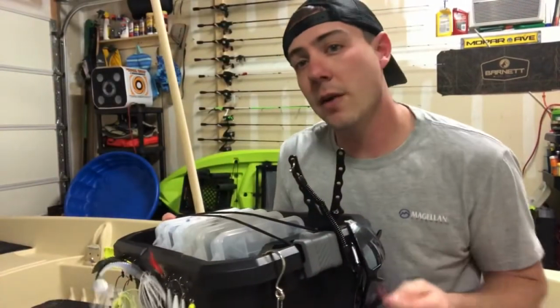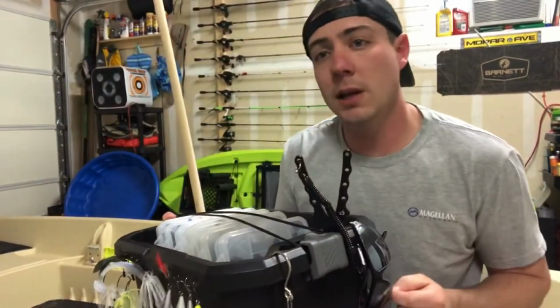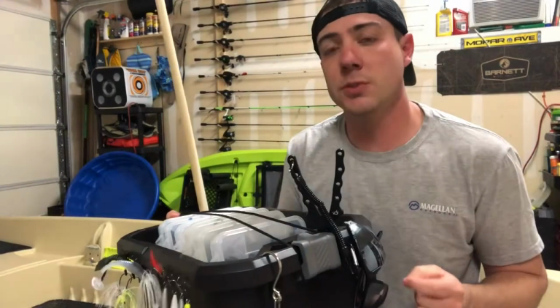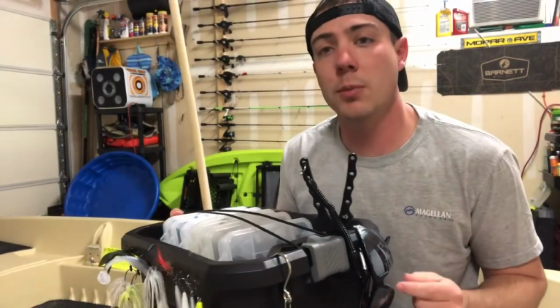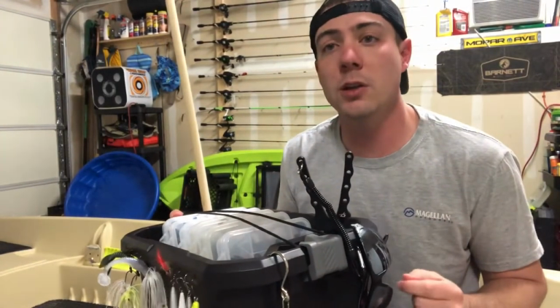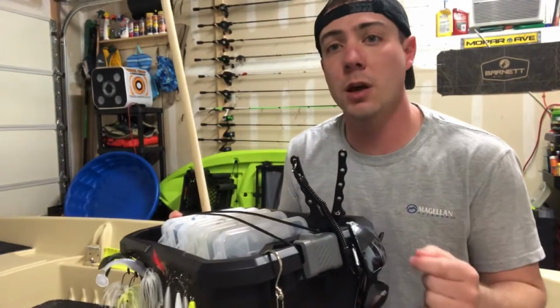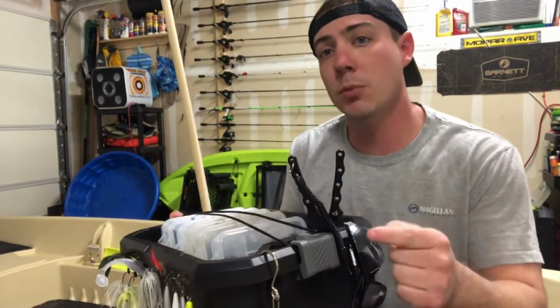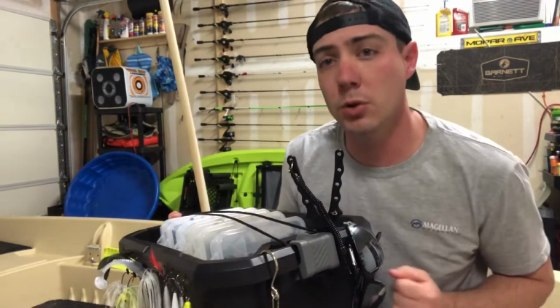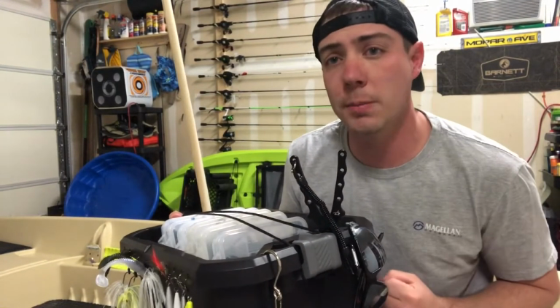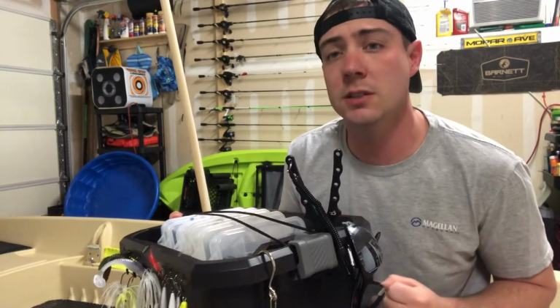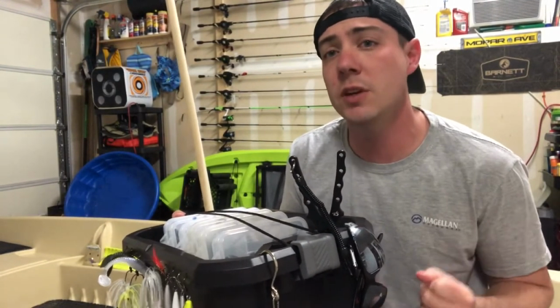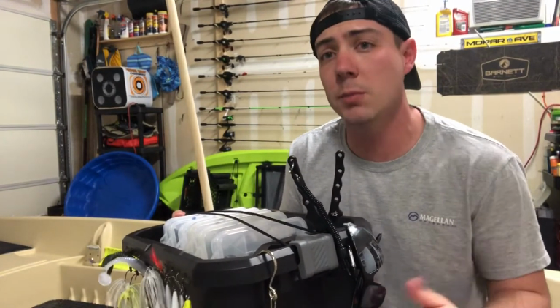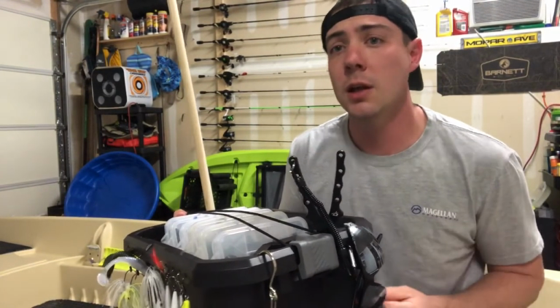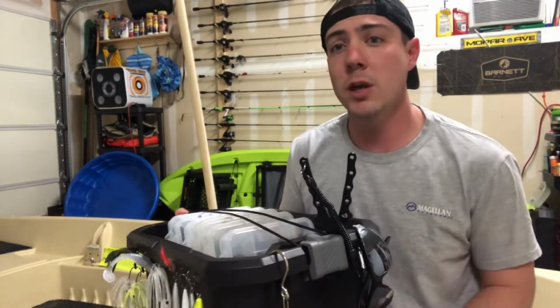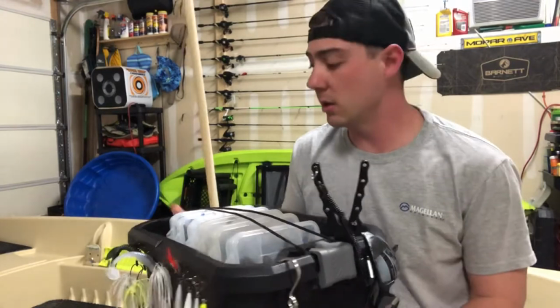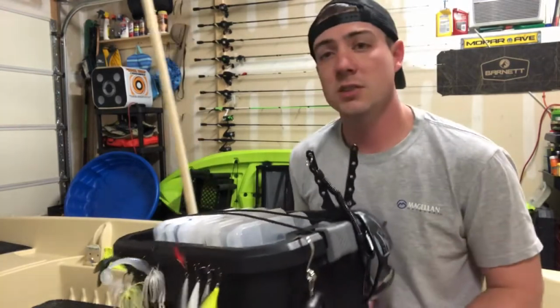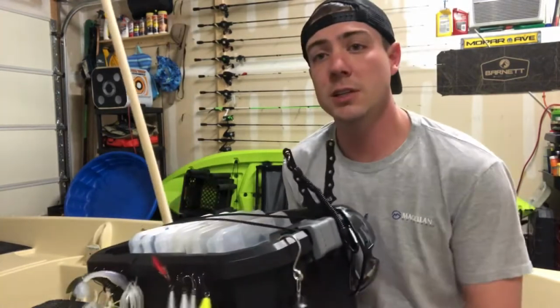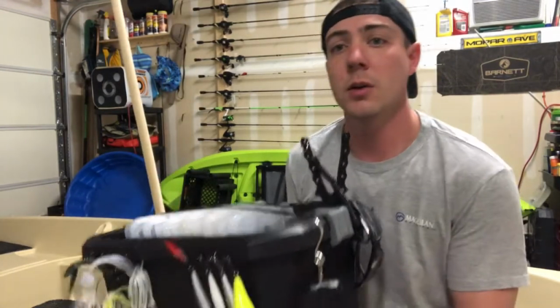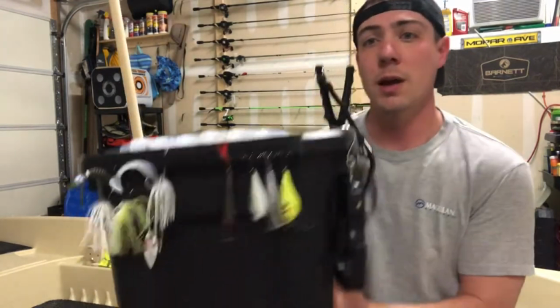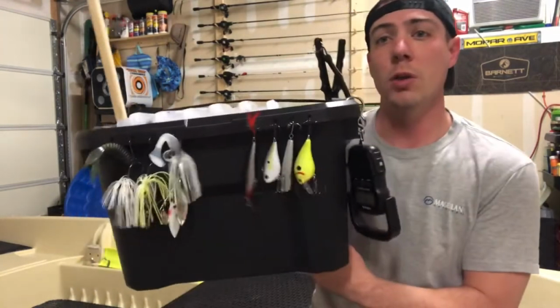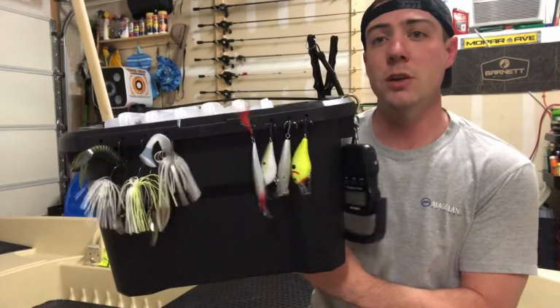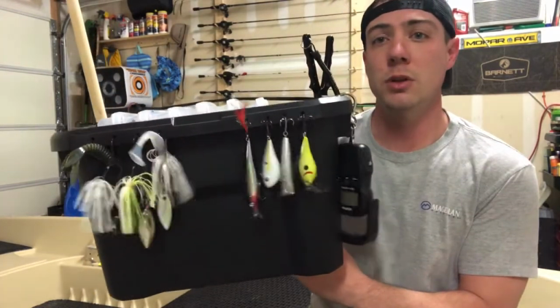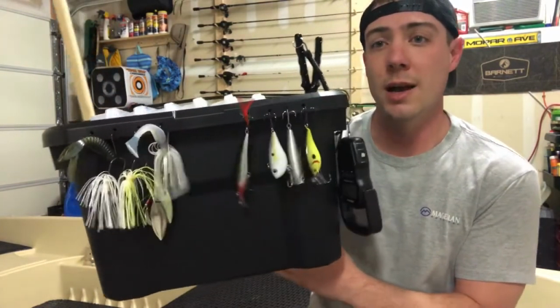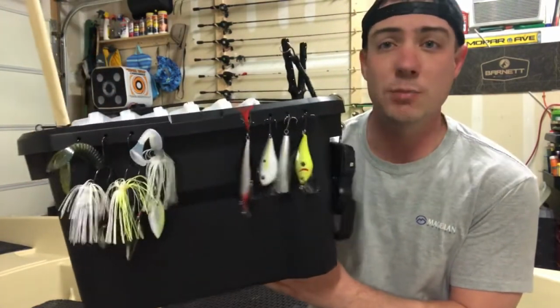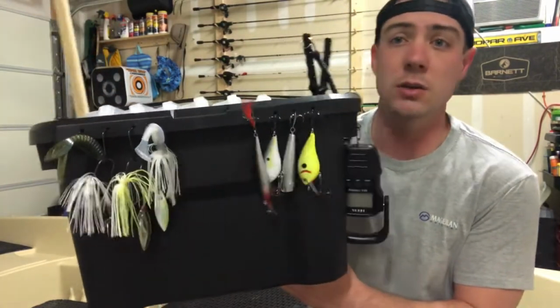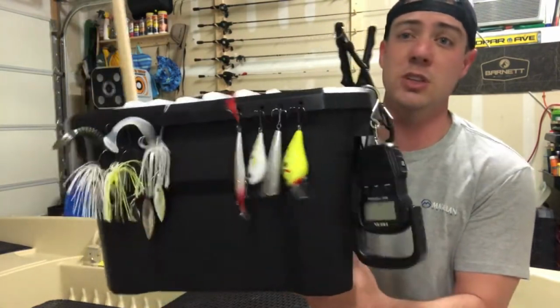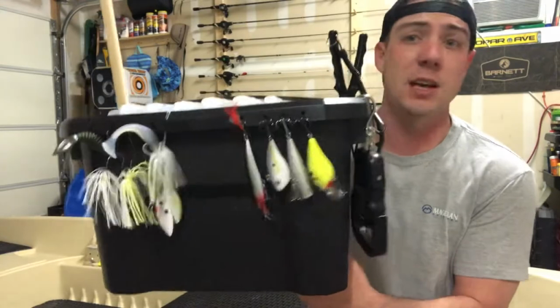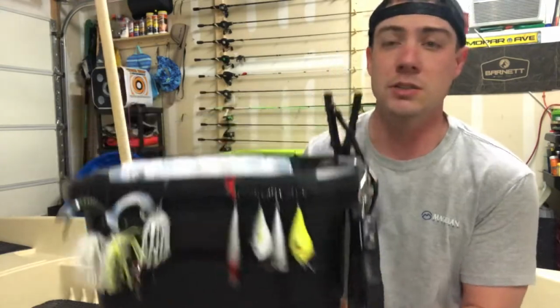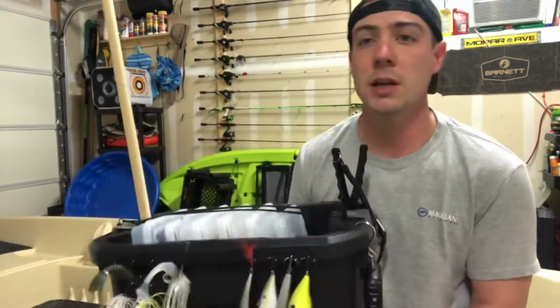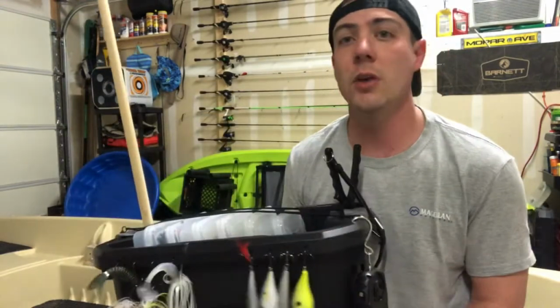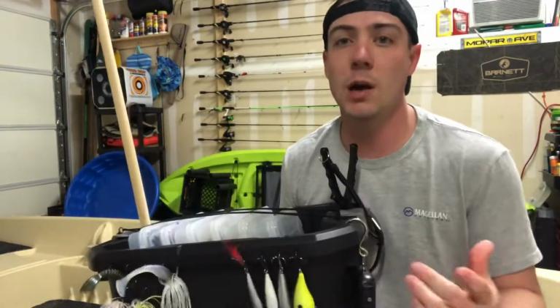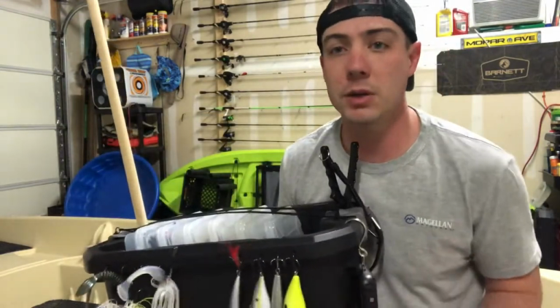If you haven't already, hit that subscribe button so you can become a member of the Blue Collar Bass and TV family. That way you can stay up to date when I roll out videos on how to save money on things such as tackle boxes and other DIY builds.